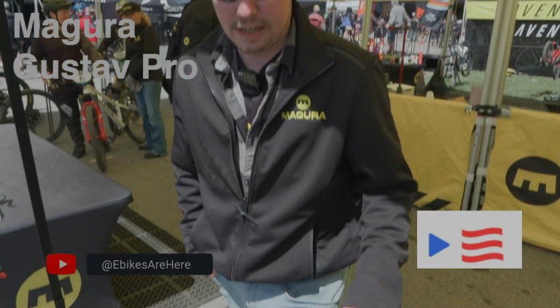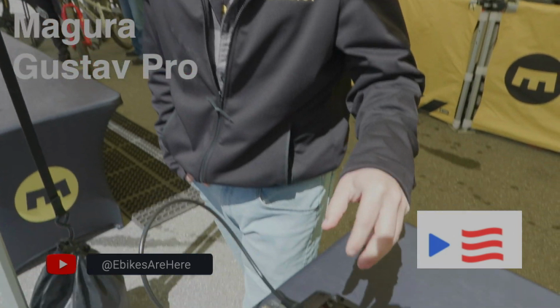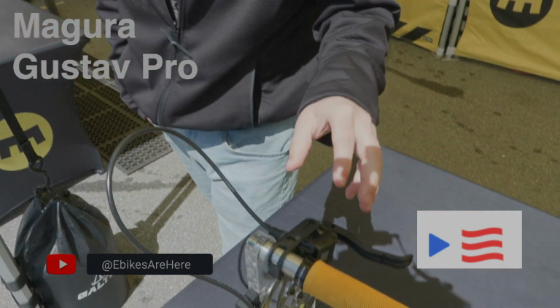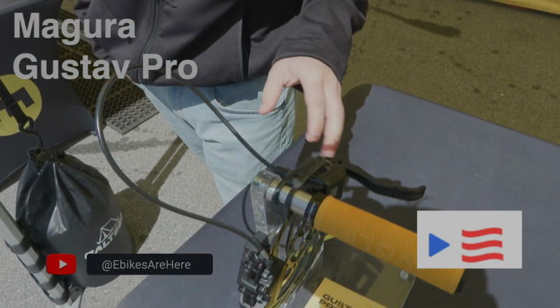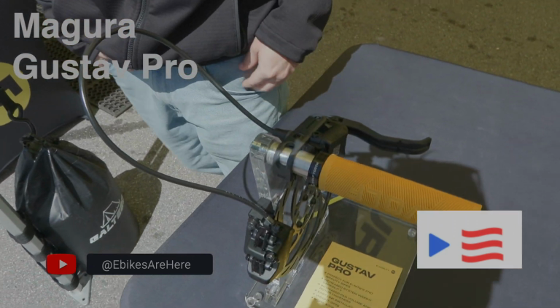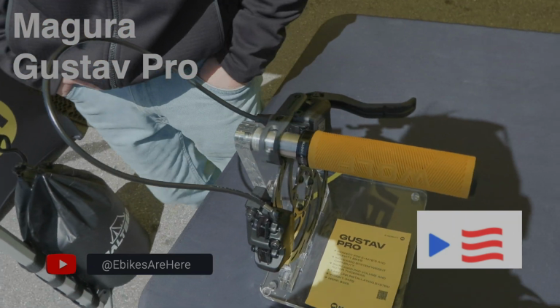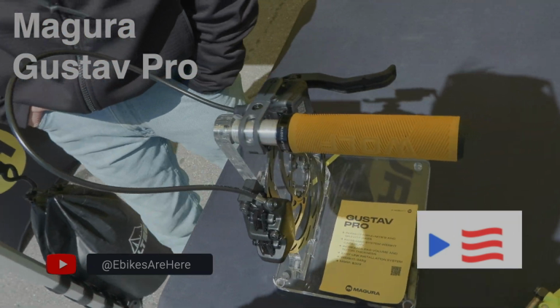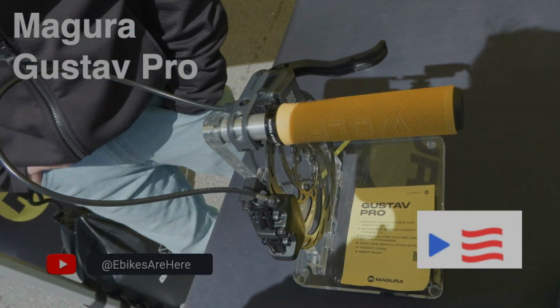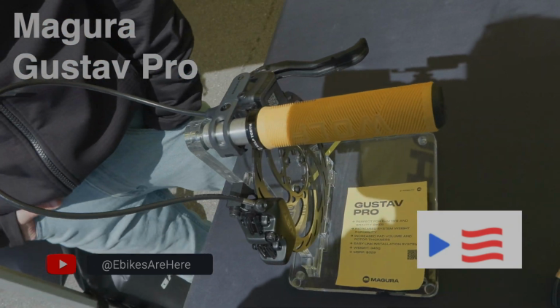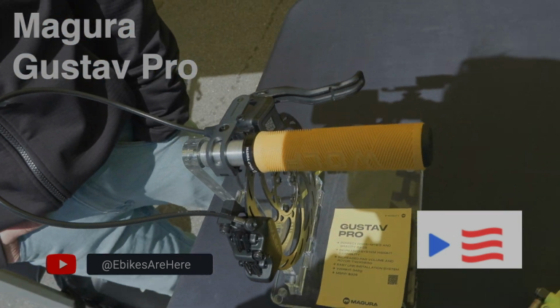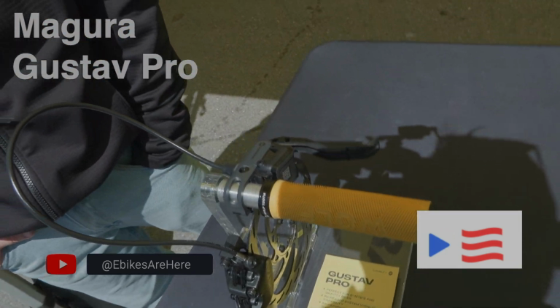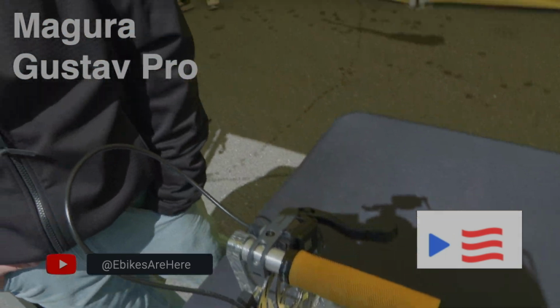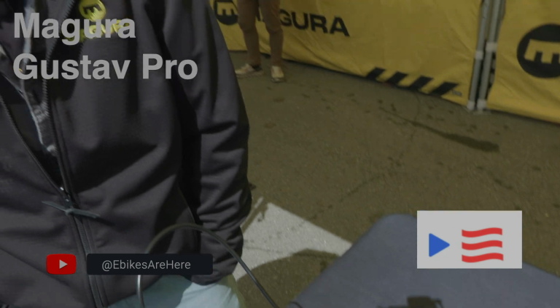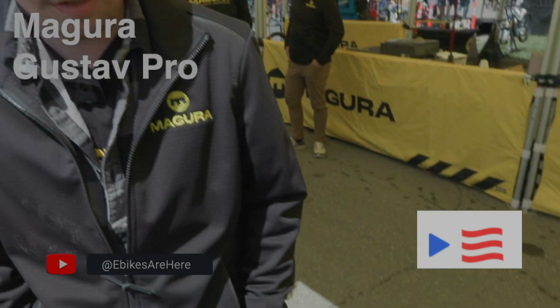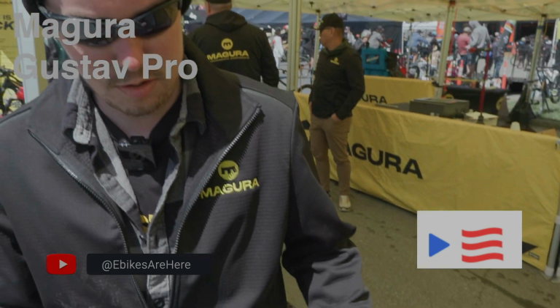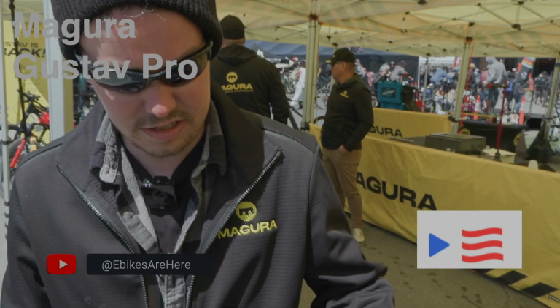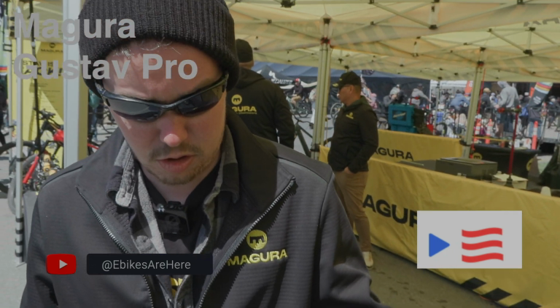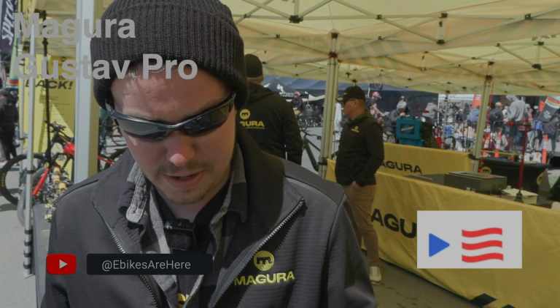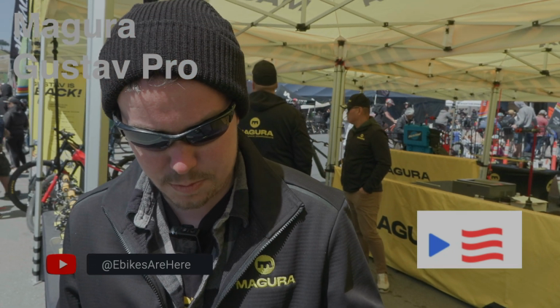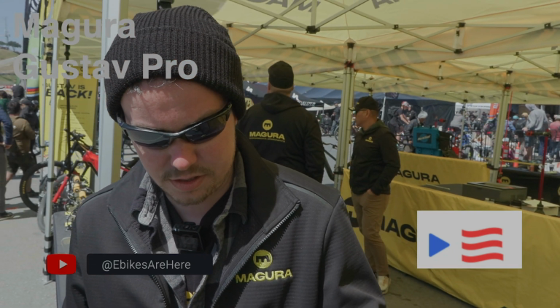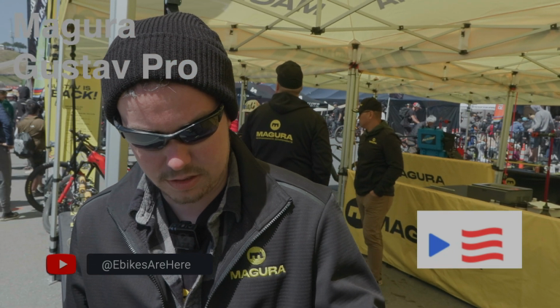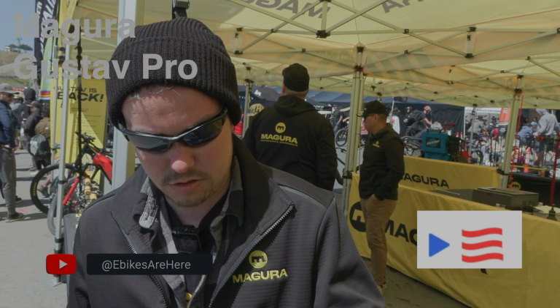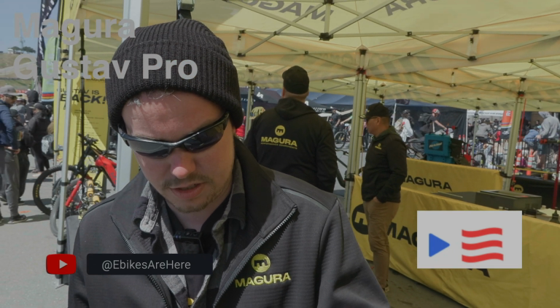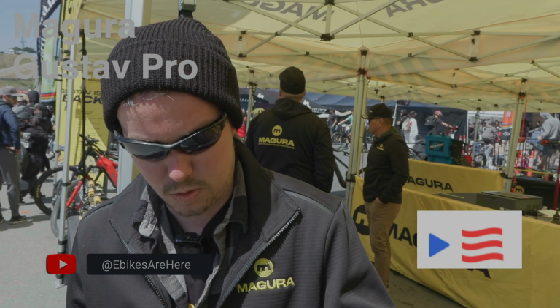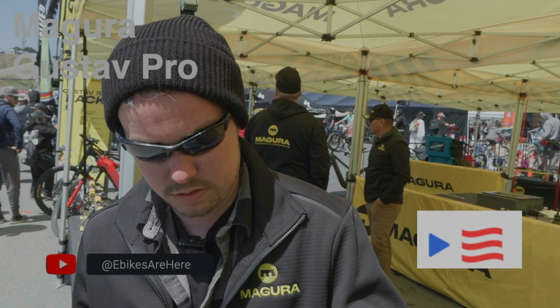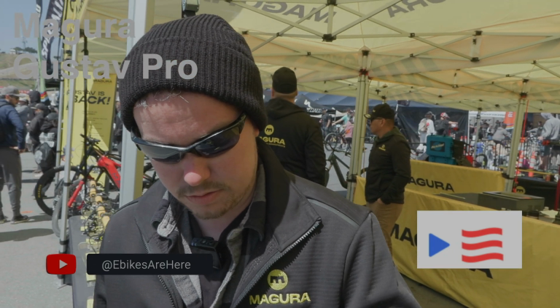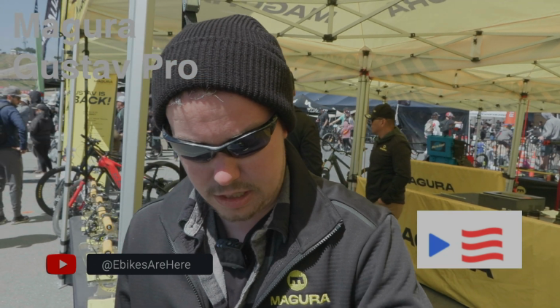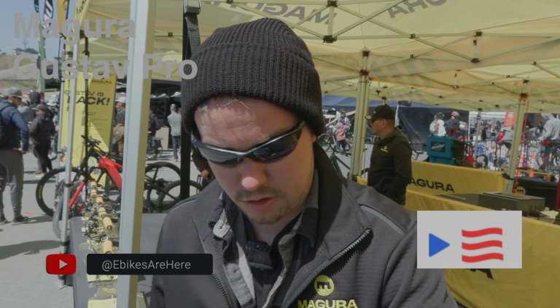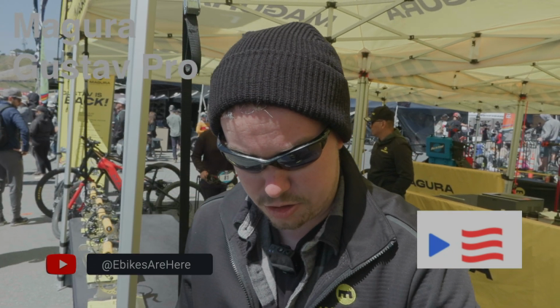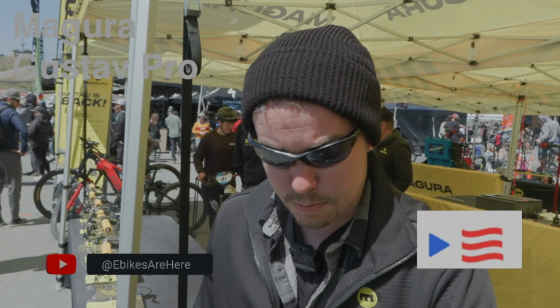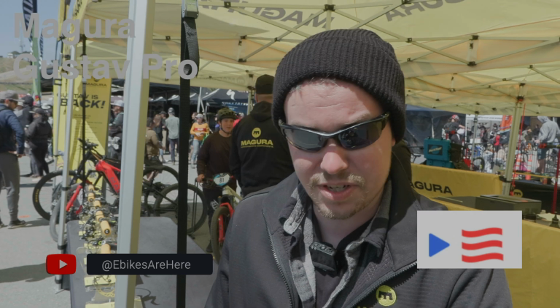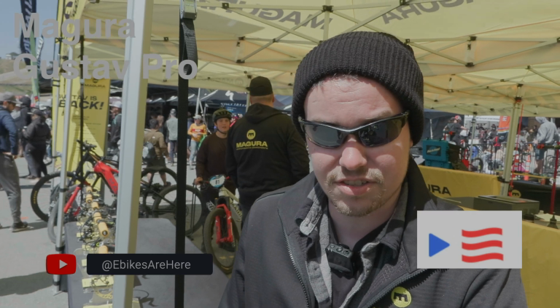Everything about this brake is designed to take more heat. It features a larger master piston, larger reservoir, and larger caliper pistons.